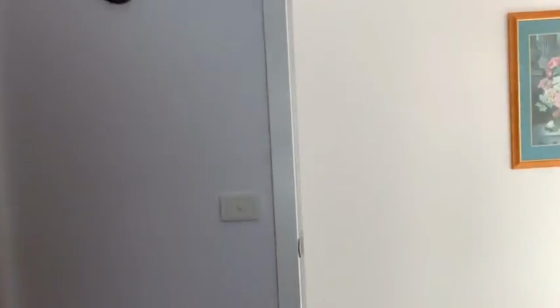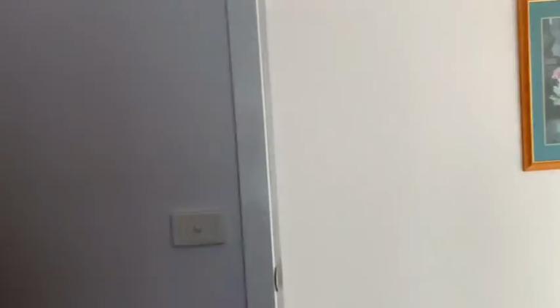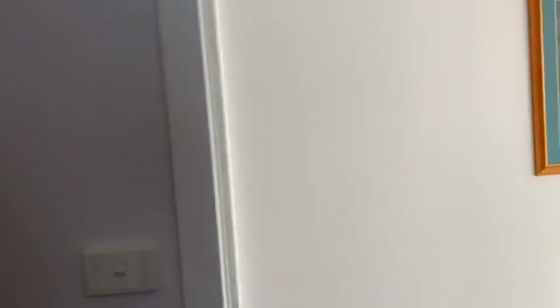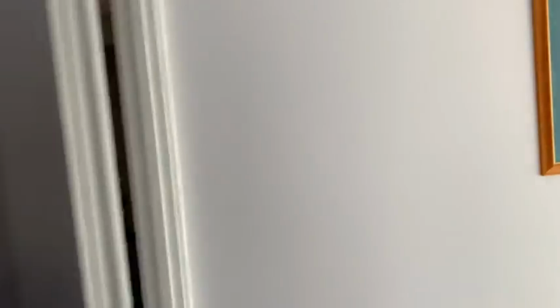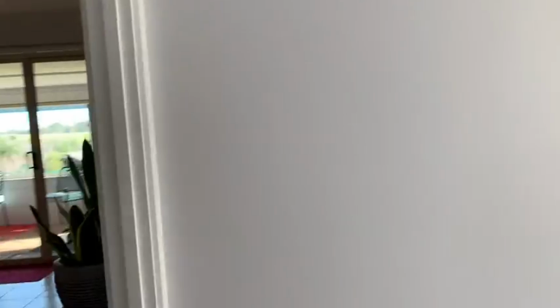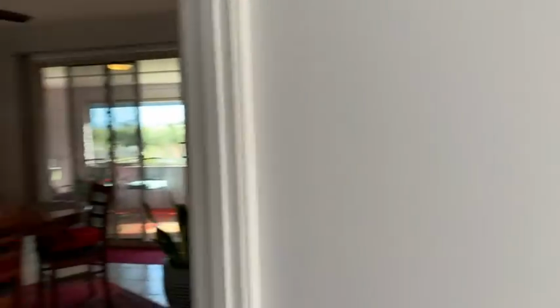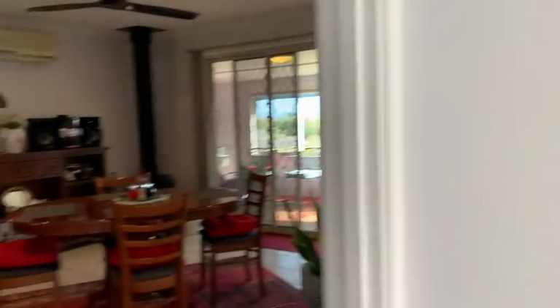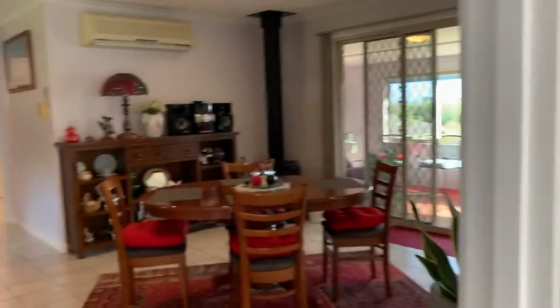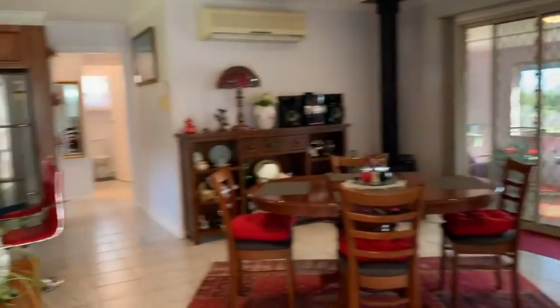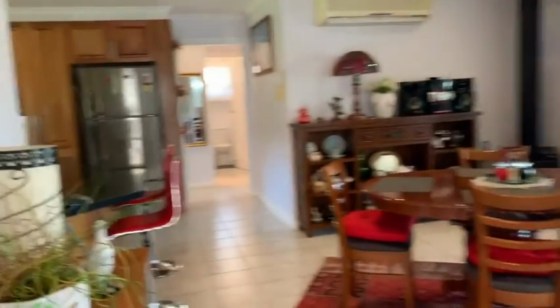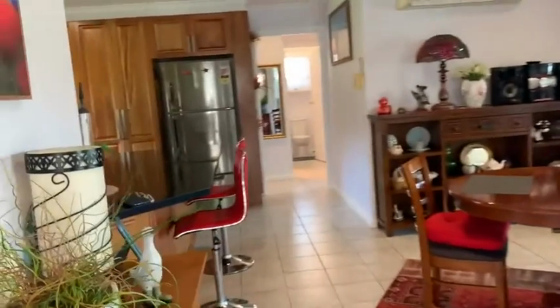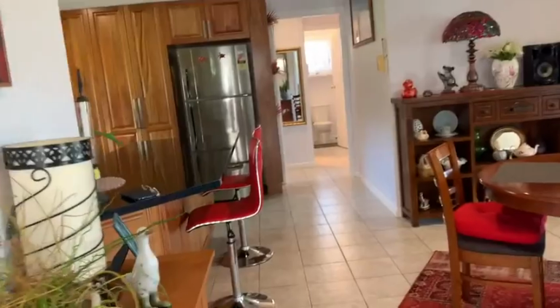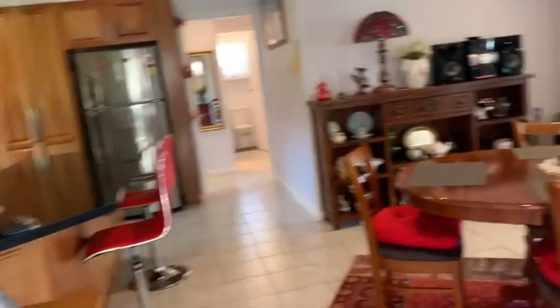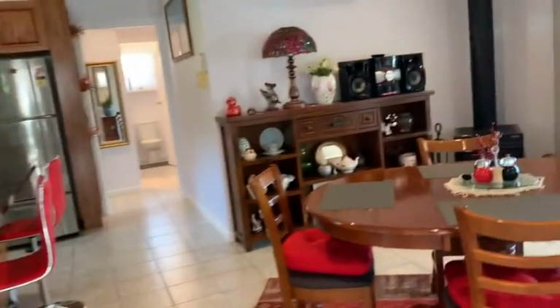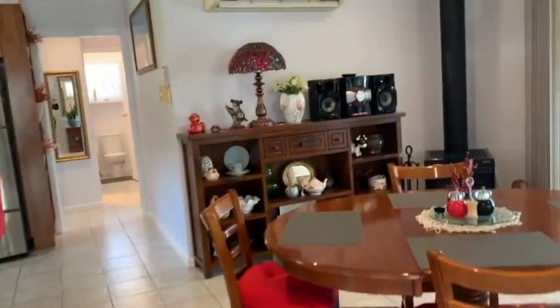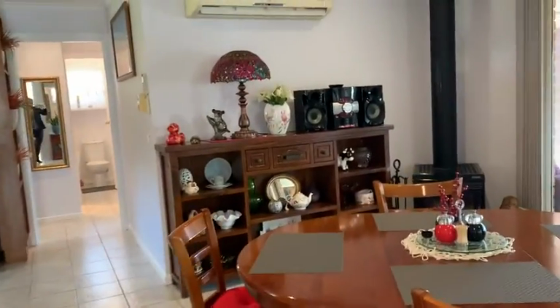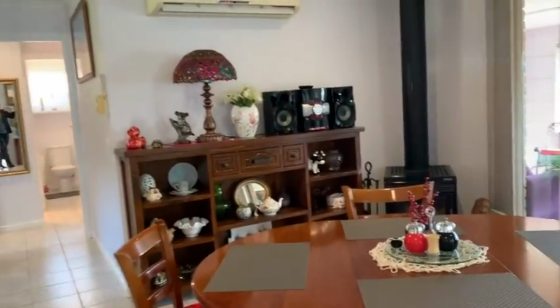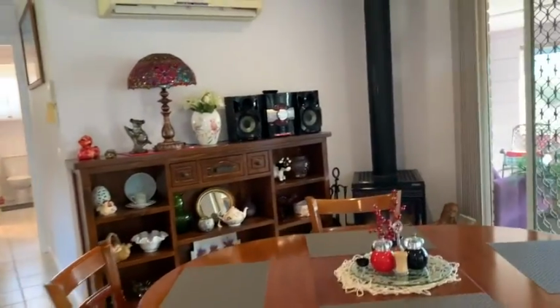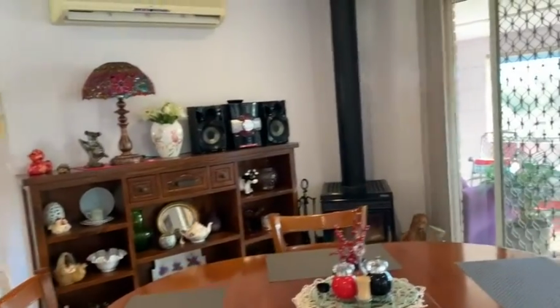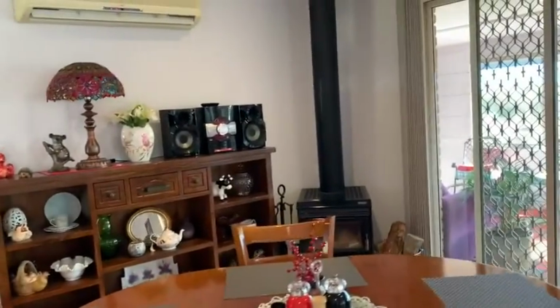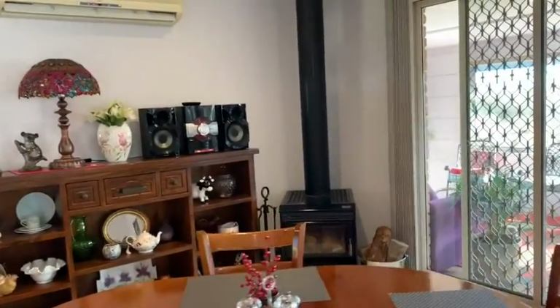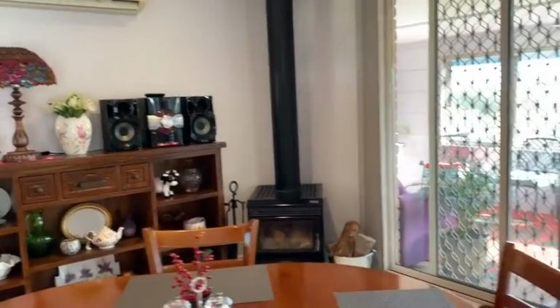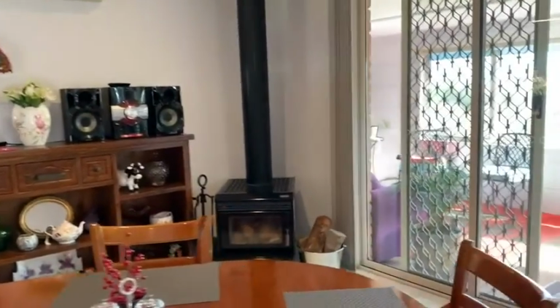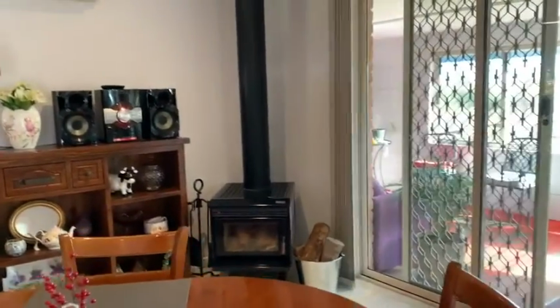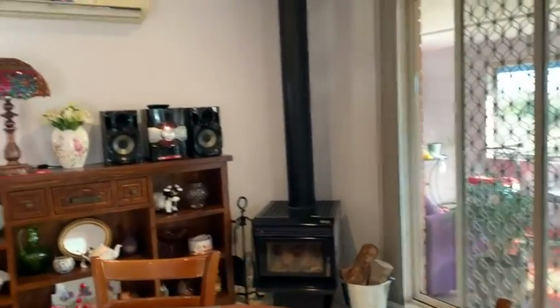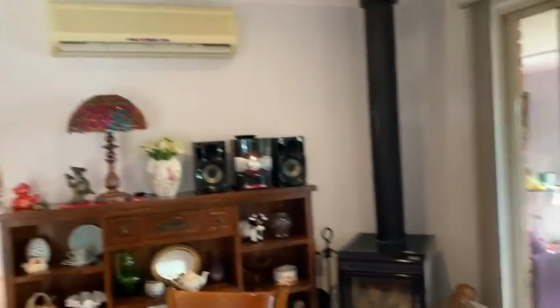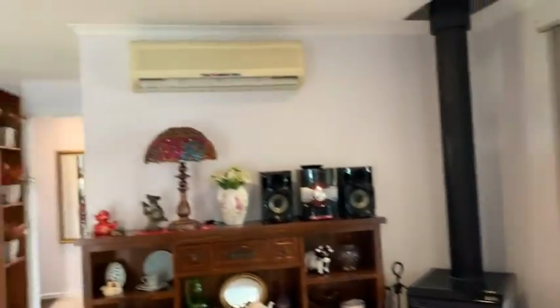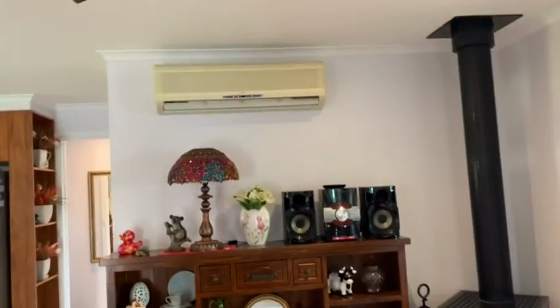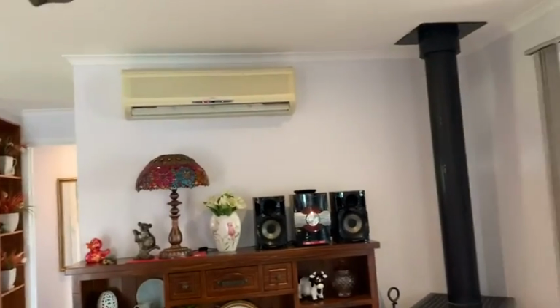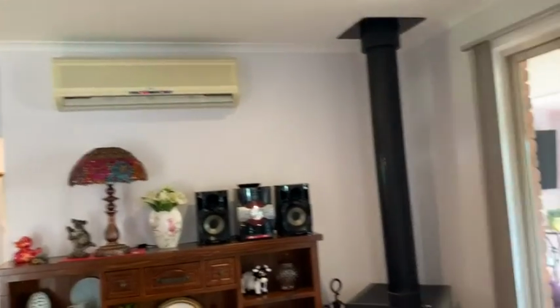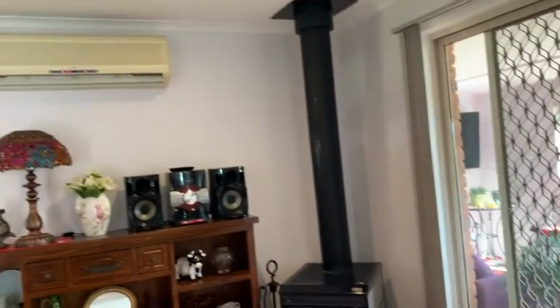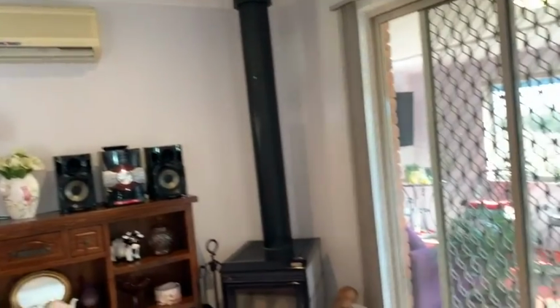We head back out towards the main area of the house — there's the huge dining area, you've got the wood fire and the reverse cycle air conditioning up there.